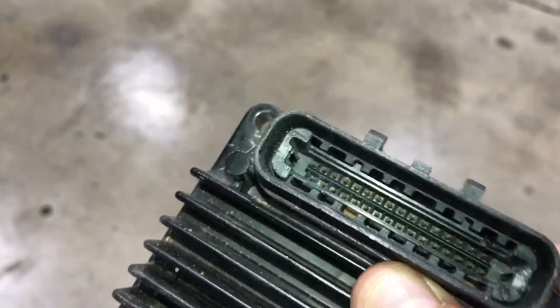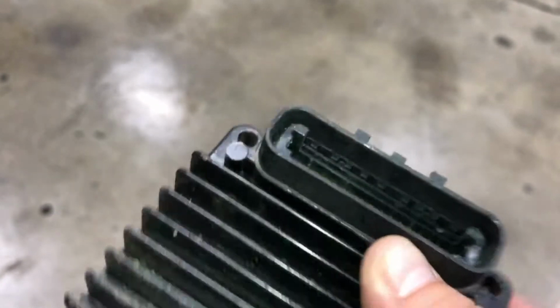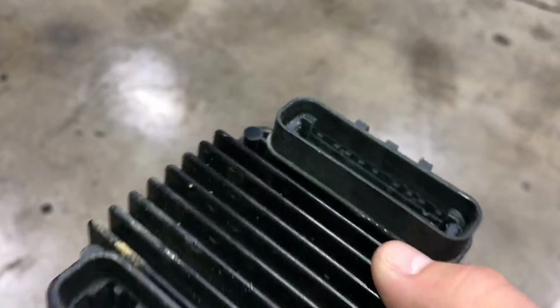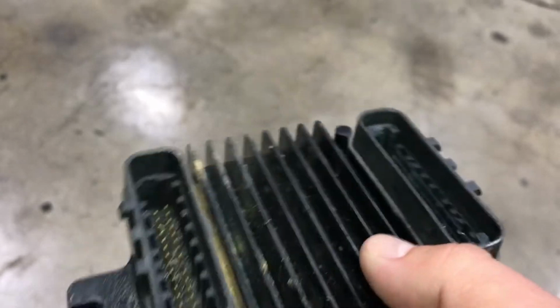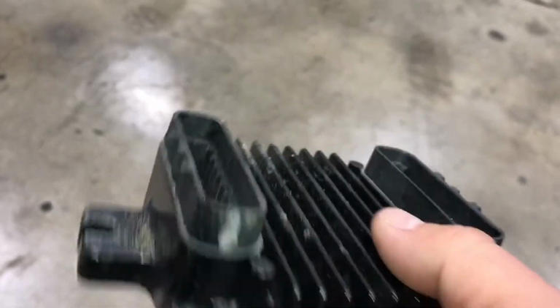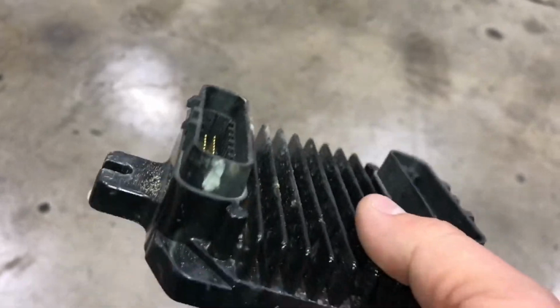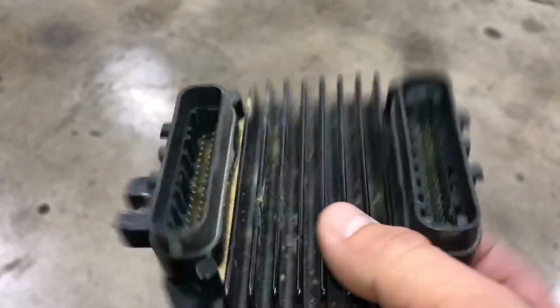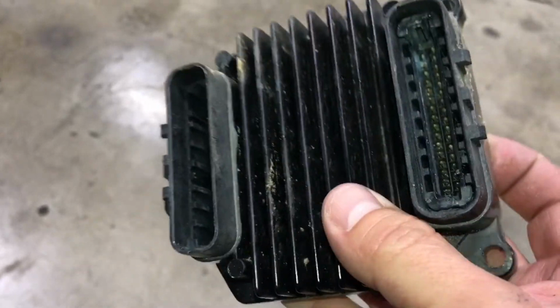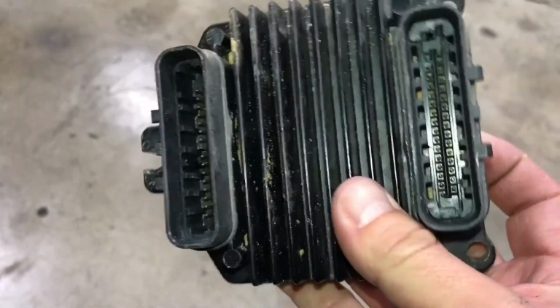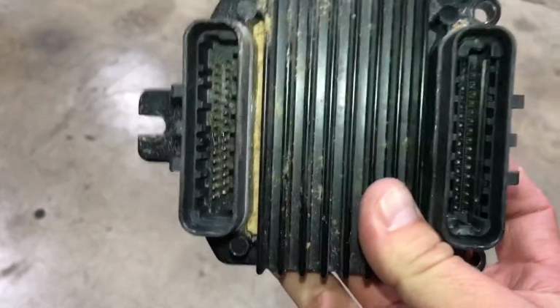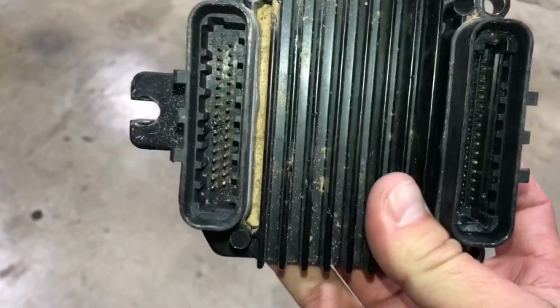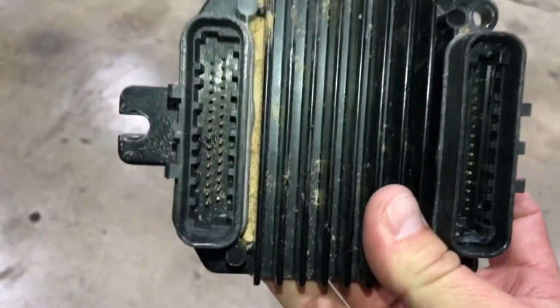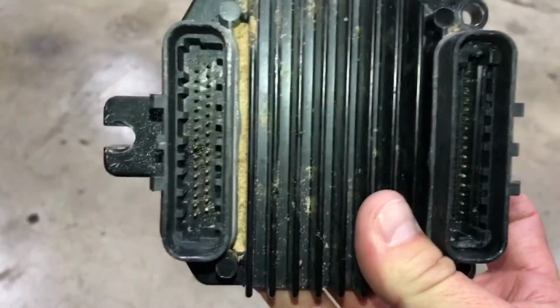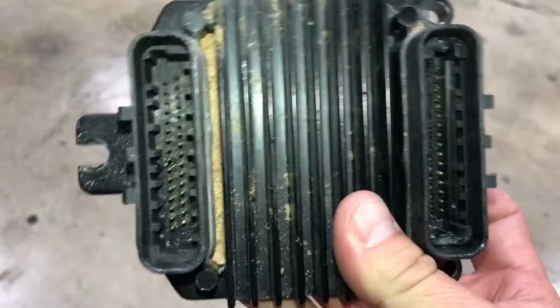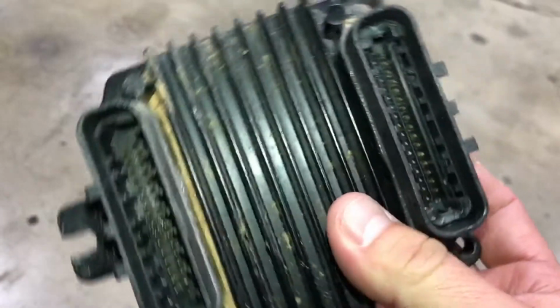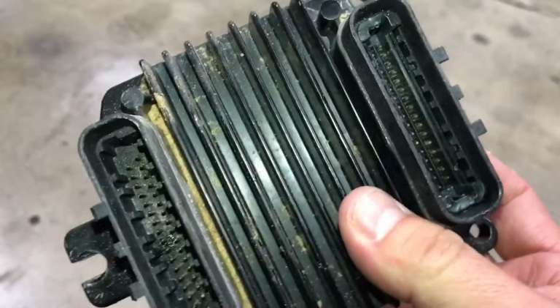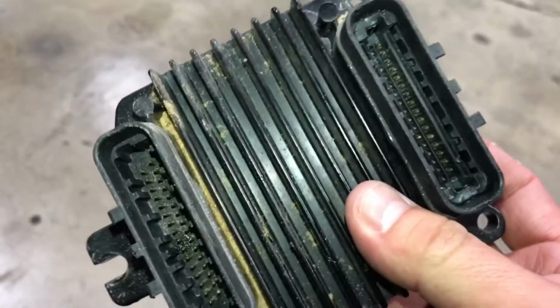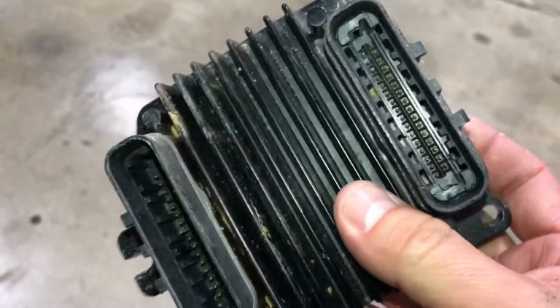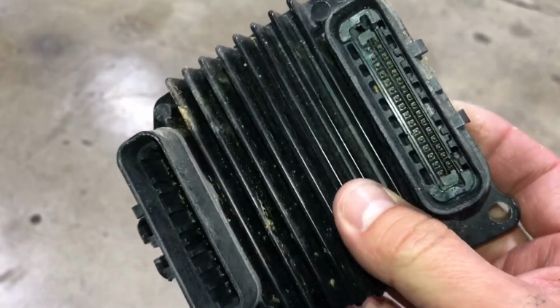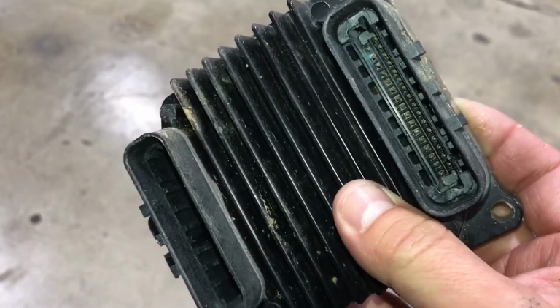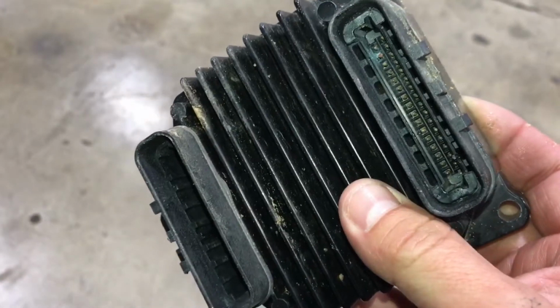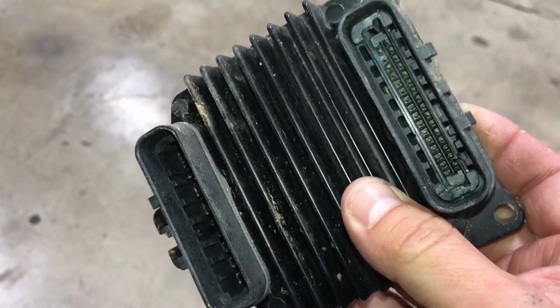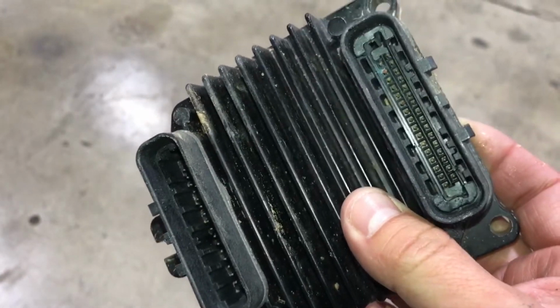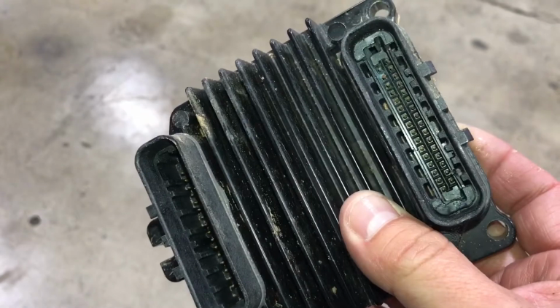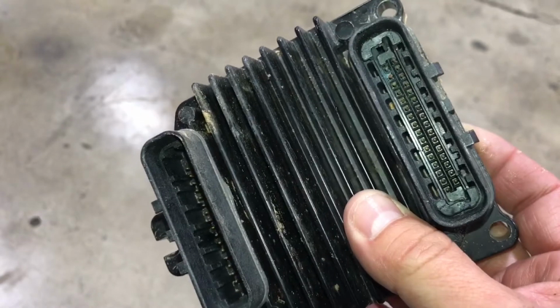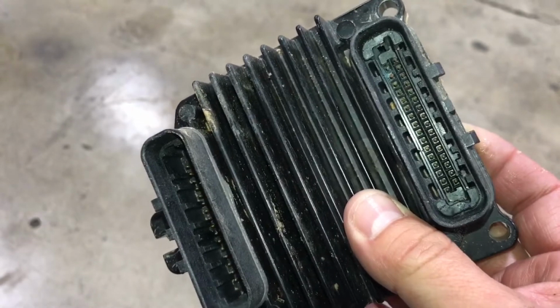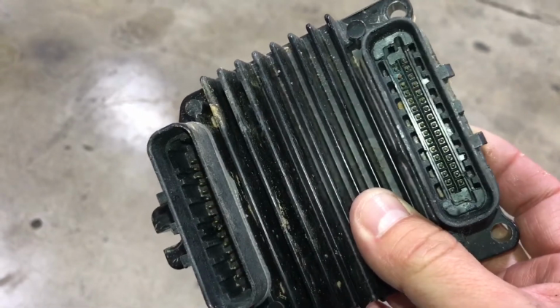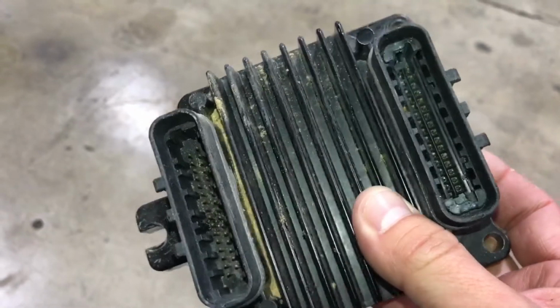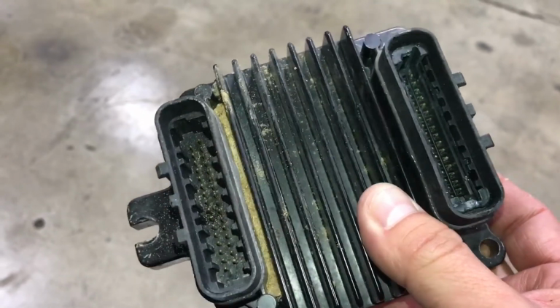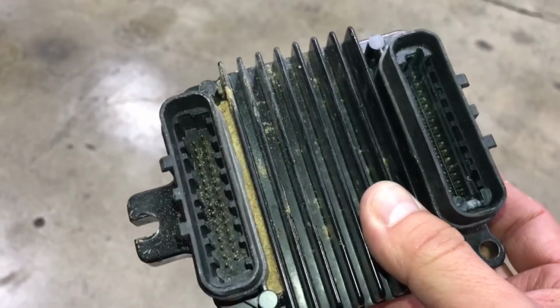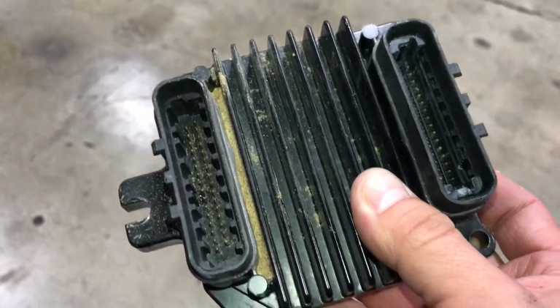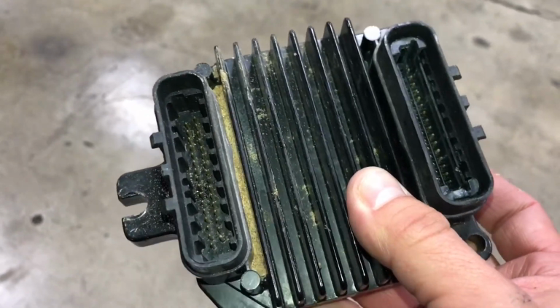So whenever we have methanol injection problems, it's always the go-to: start looking at the plugs and see if water chased down into them and corroded some pins.